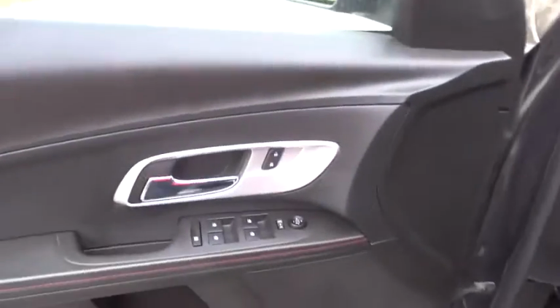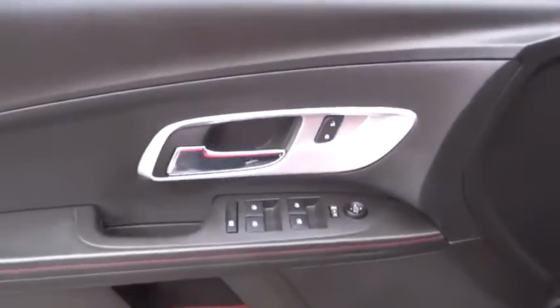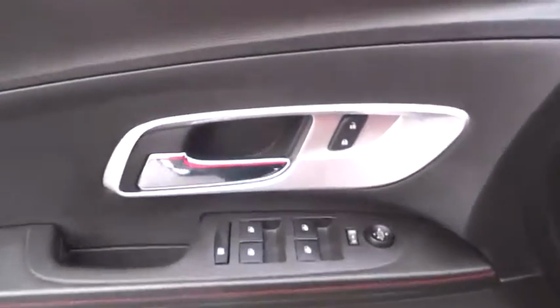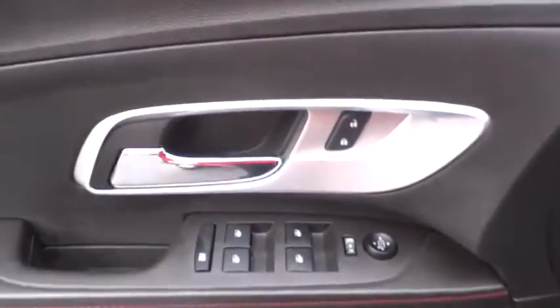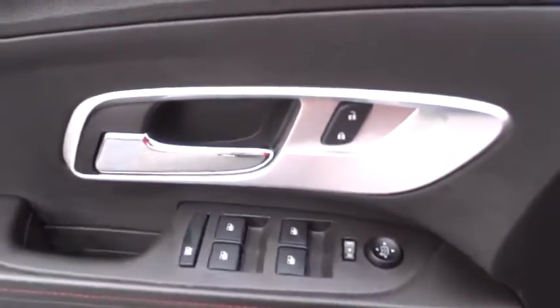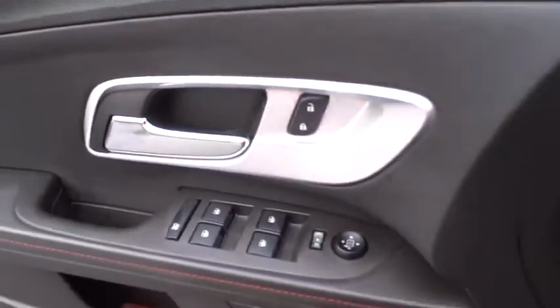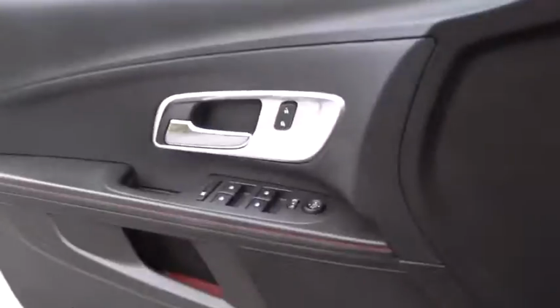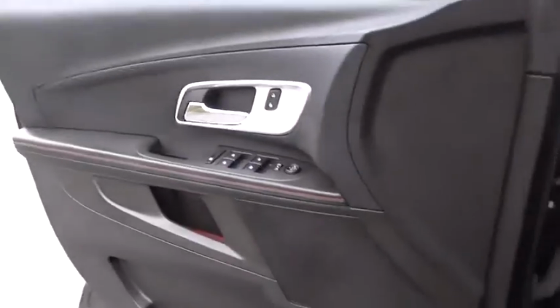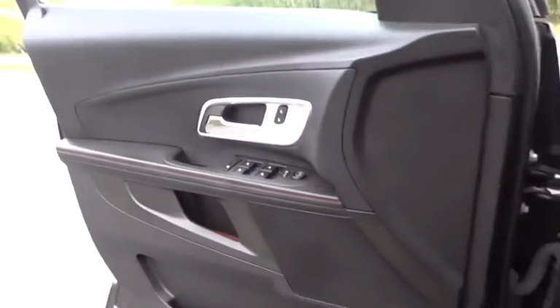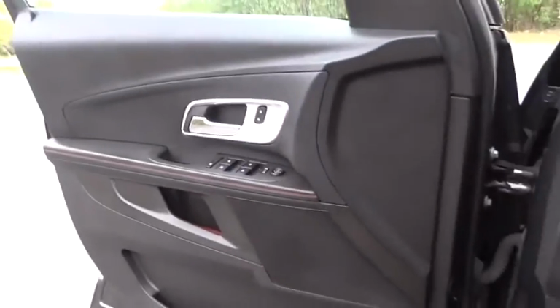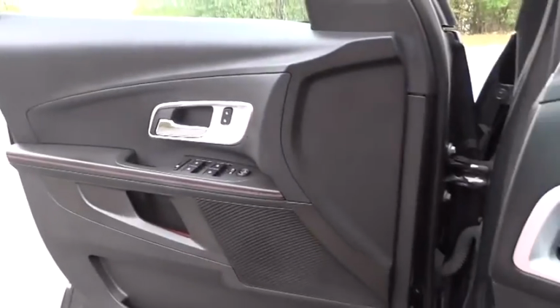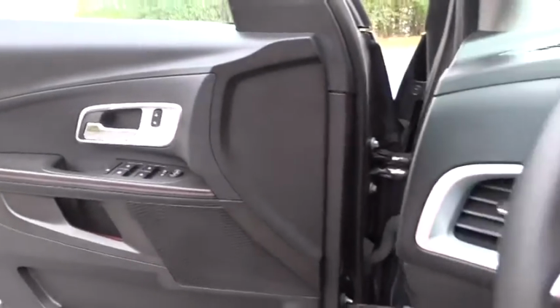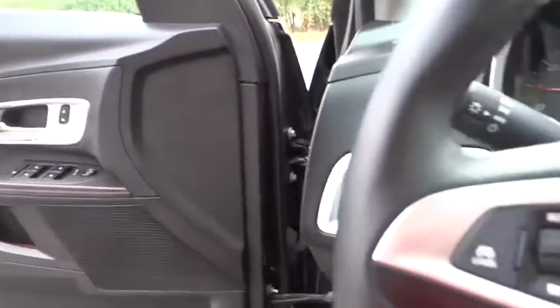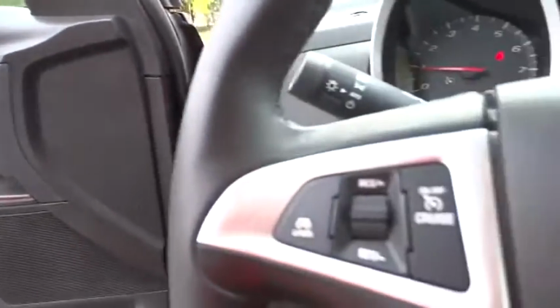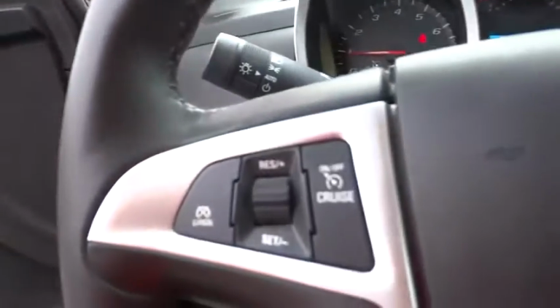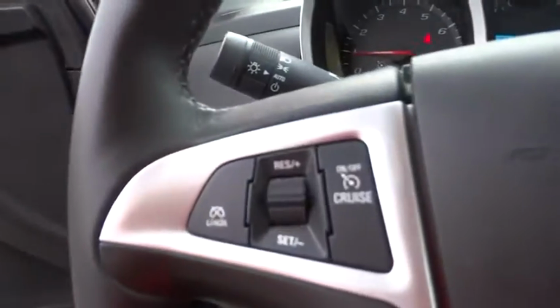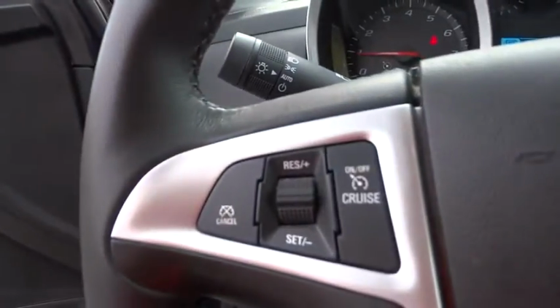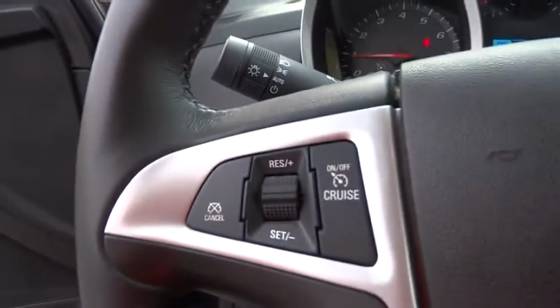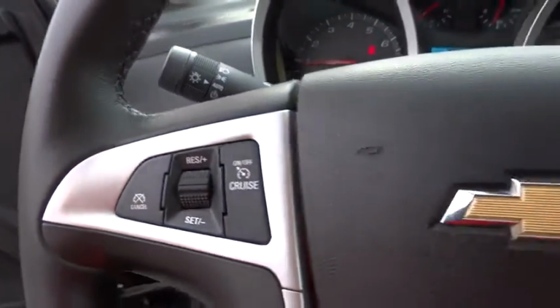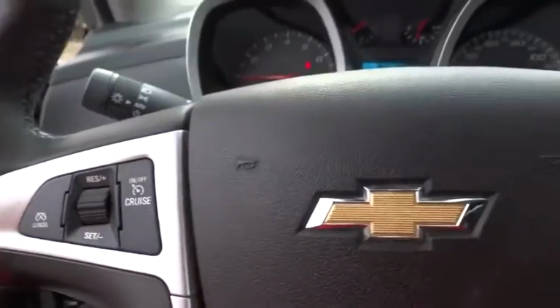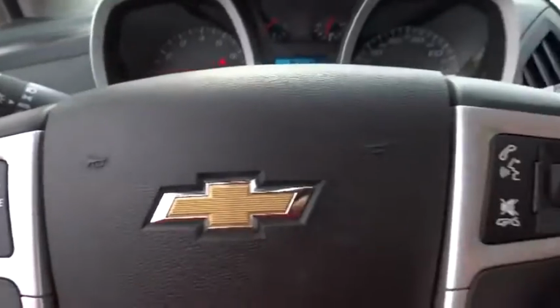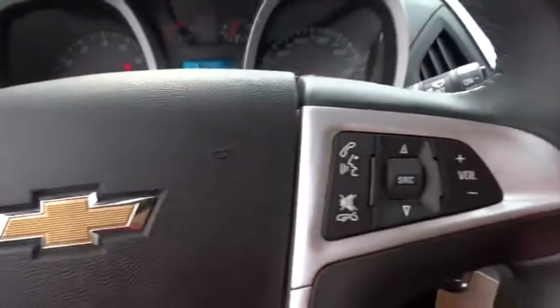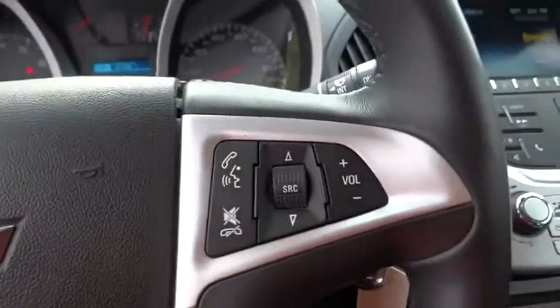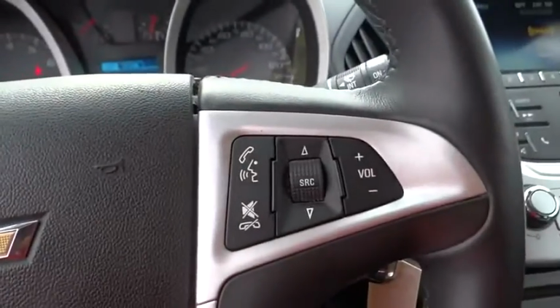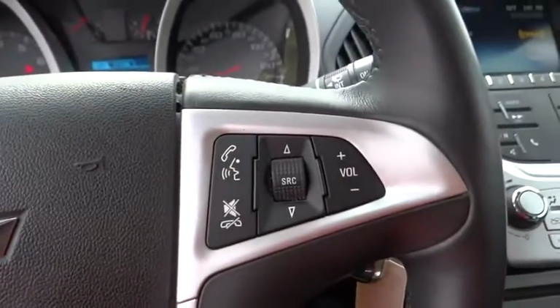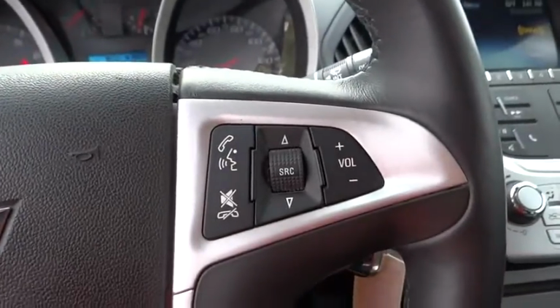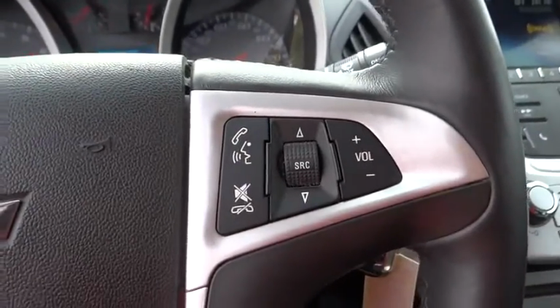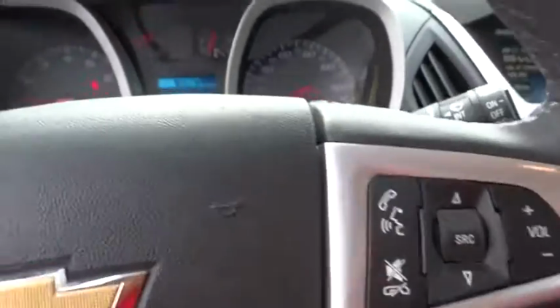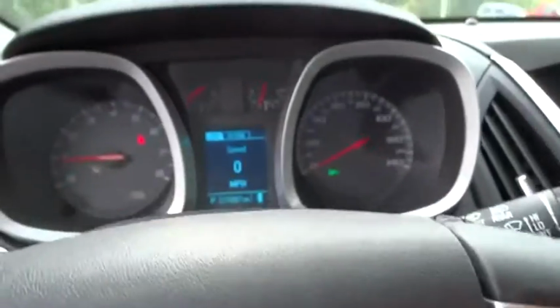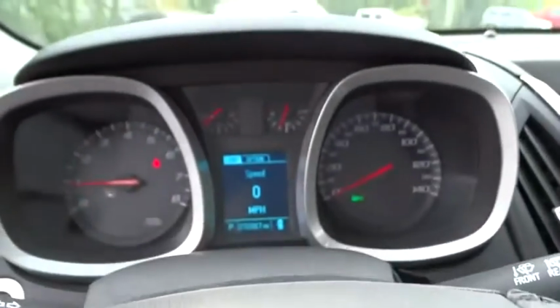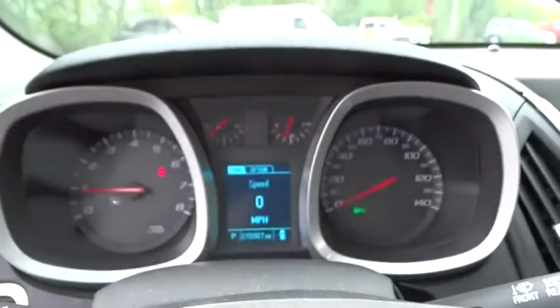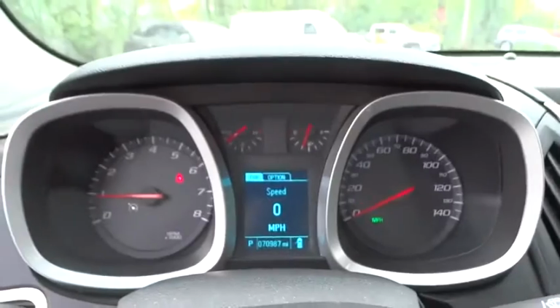Bluetooth, leather-wrapped steering wheel, adjustable steering wheel, power steering, cruise control, floor mats, four-wheel disc brakes, aluminum wheels, rear defrost, front-wheel drive, AM-FM stereo radio, and bucket seats.